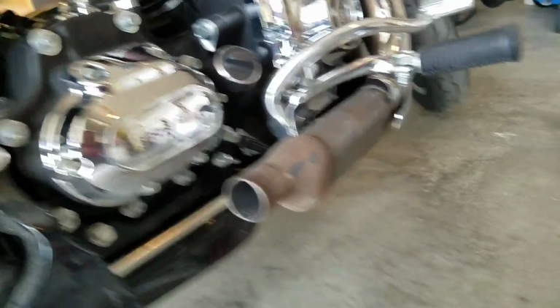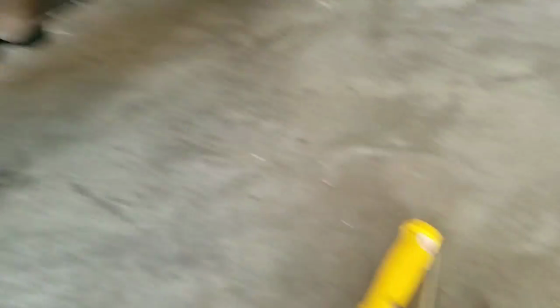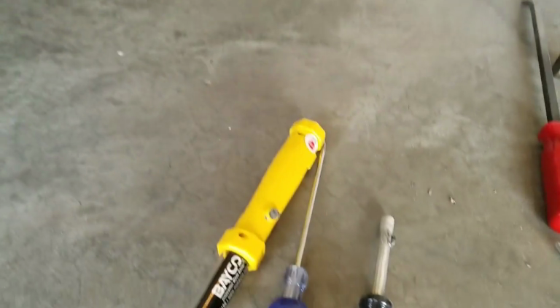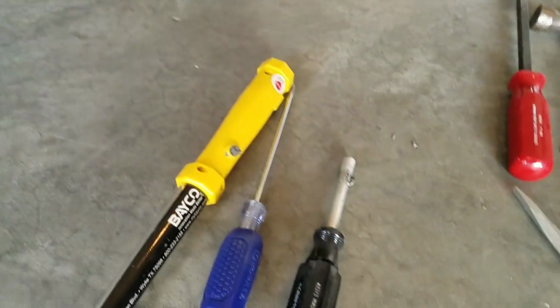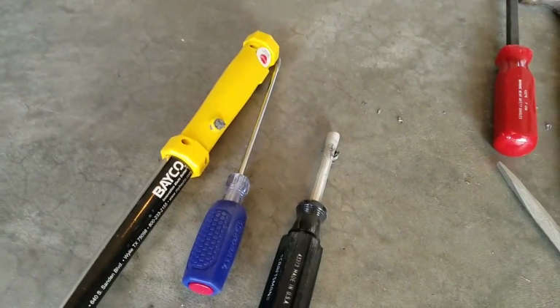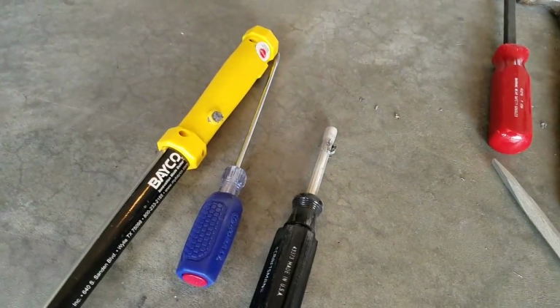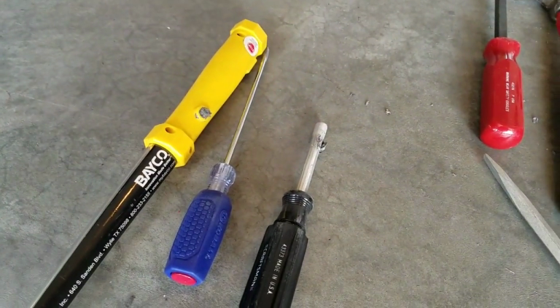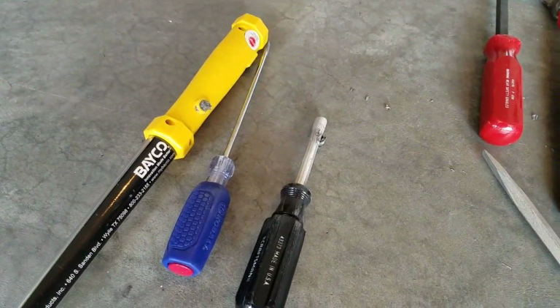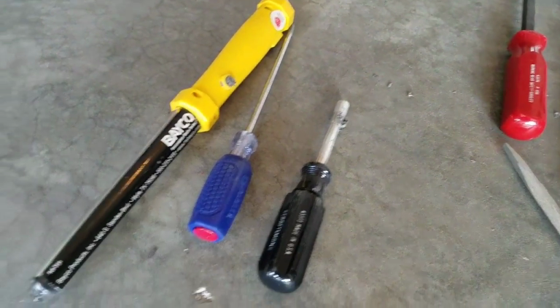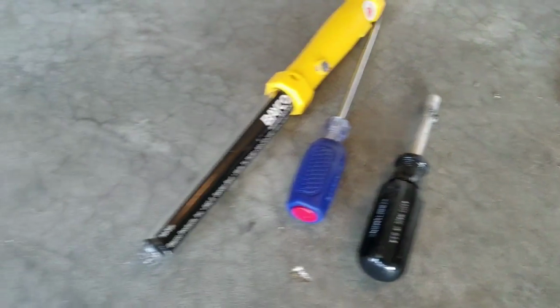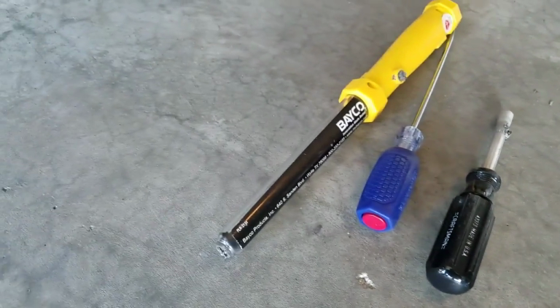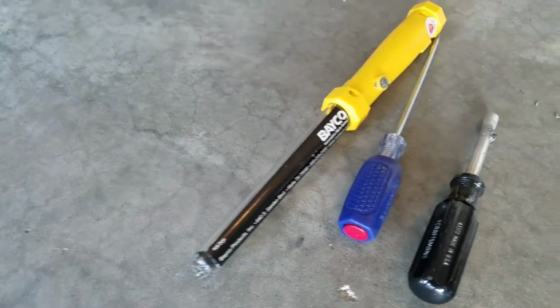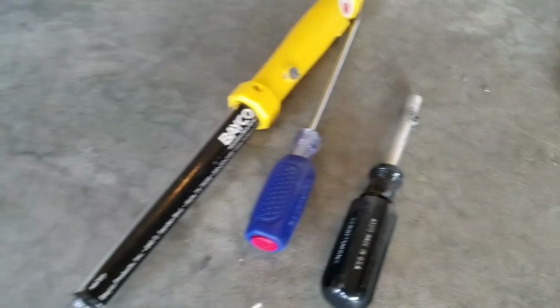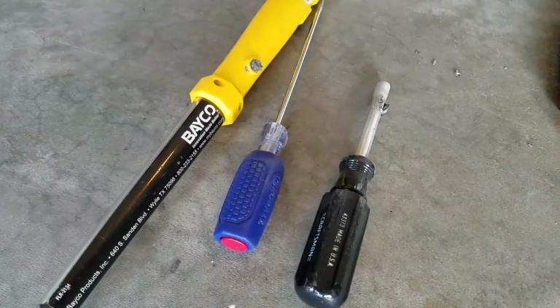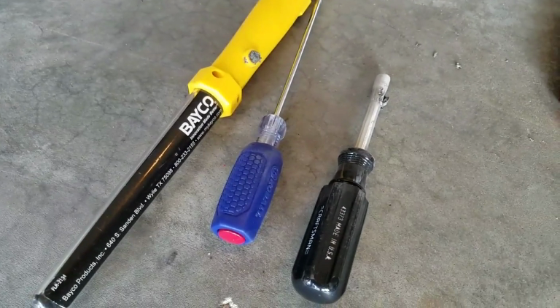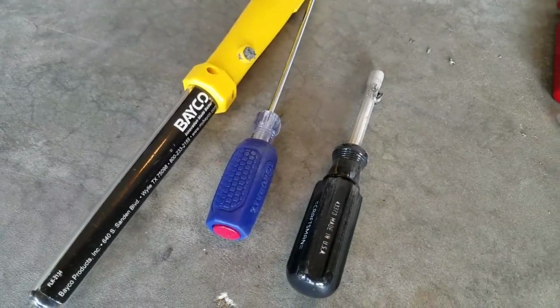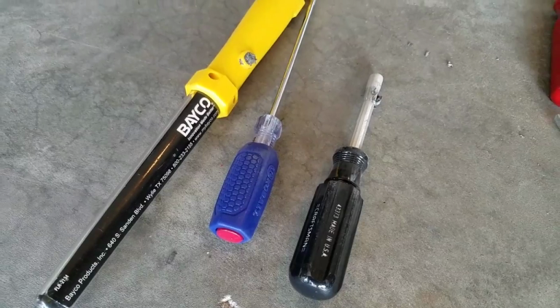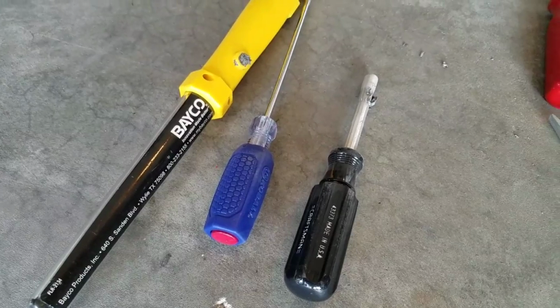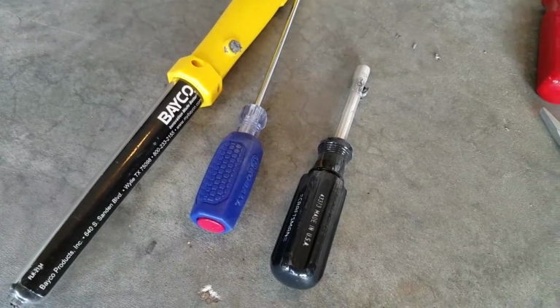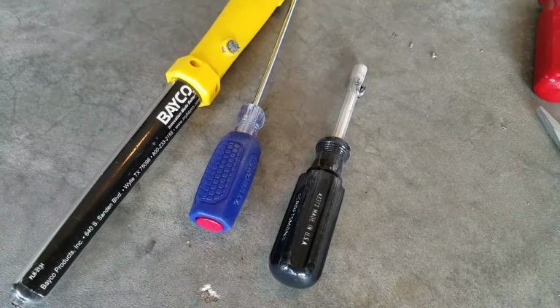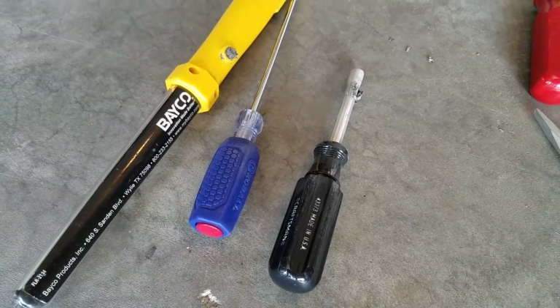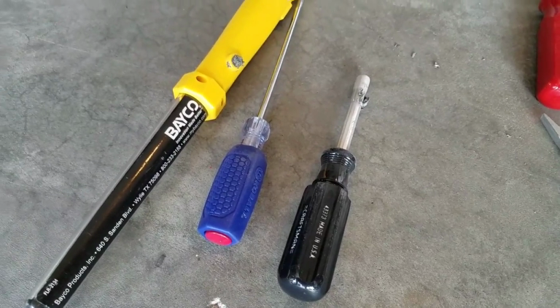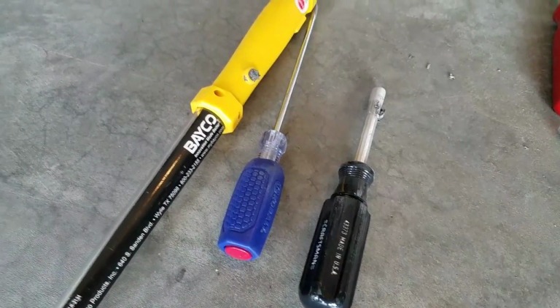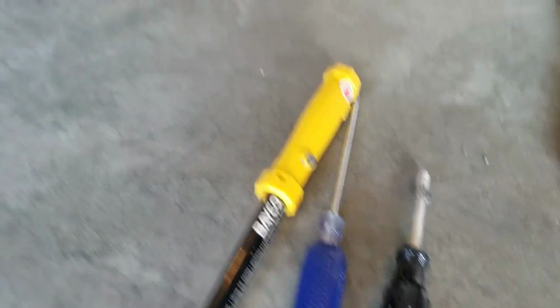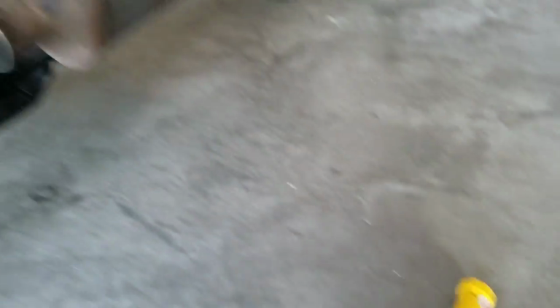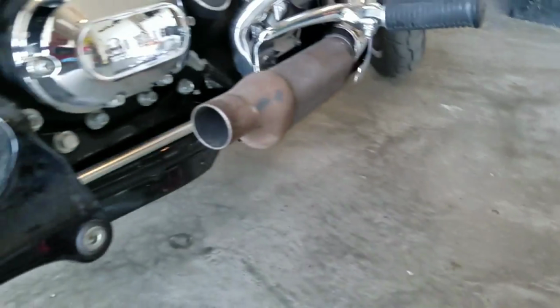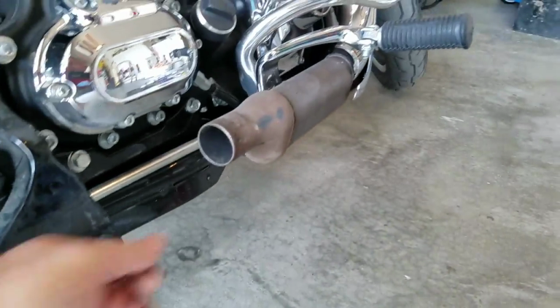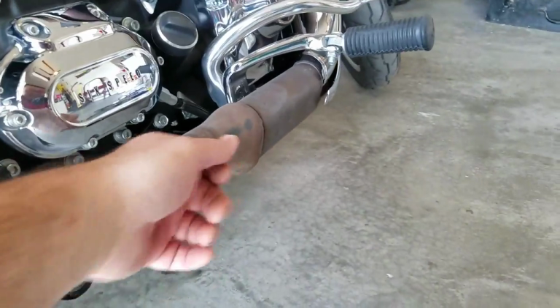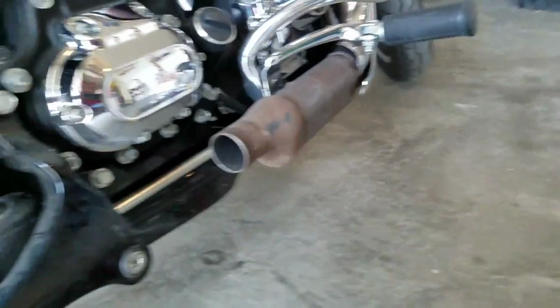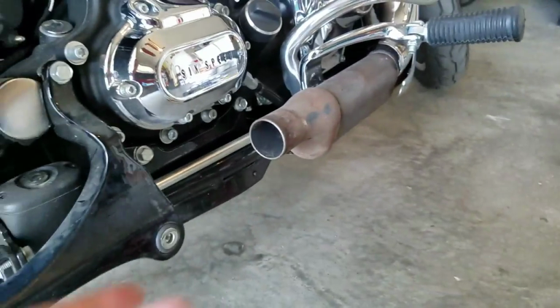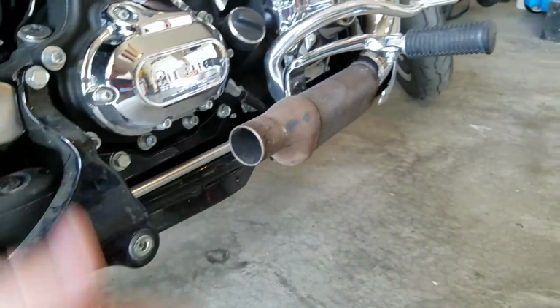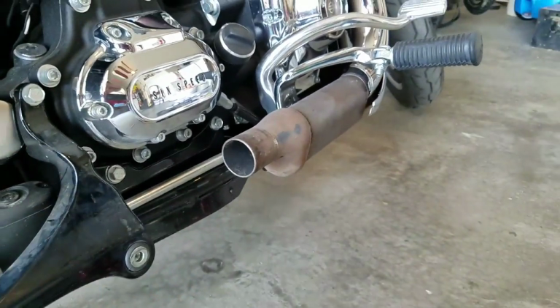Once you get that cored through and you can see the other side of your pipes, you start picking at the center and just keep picking at it and drawing it out. I used a magnet on the light and a magnet on the screwdriver — just went in, stuck it in, drew the pieces out.